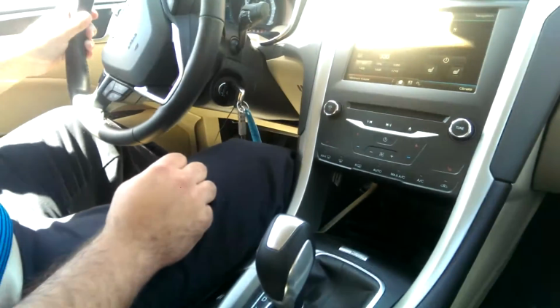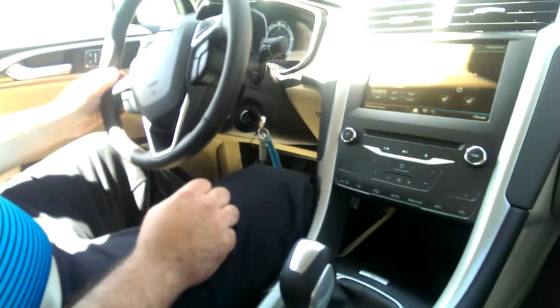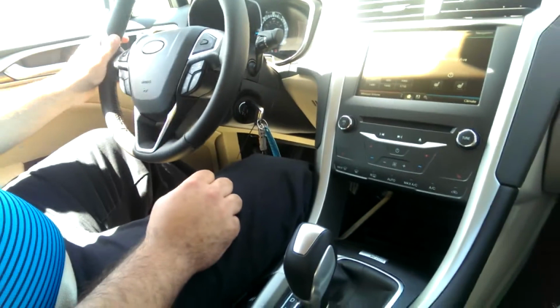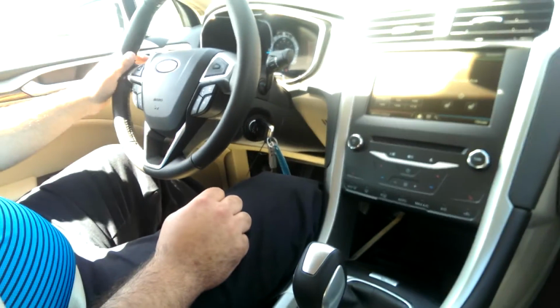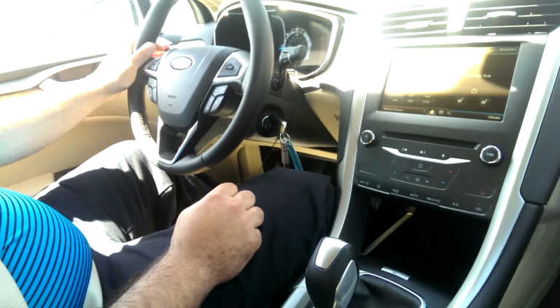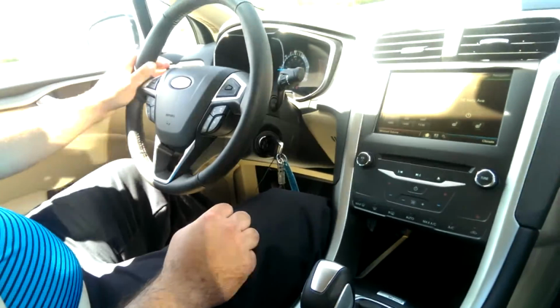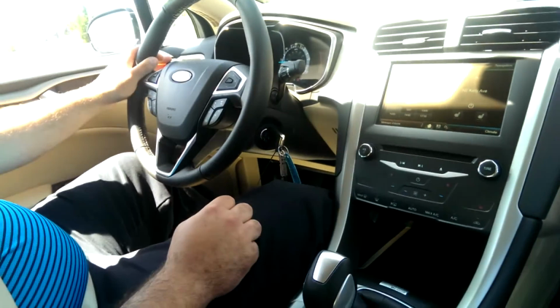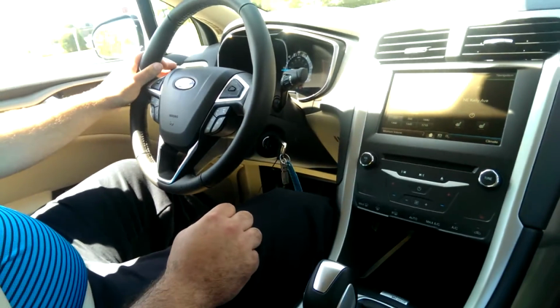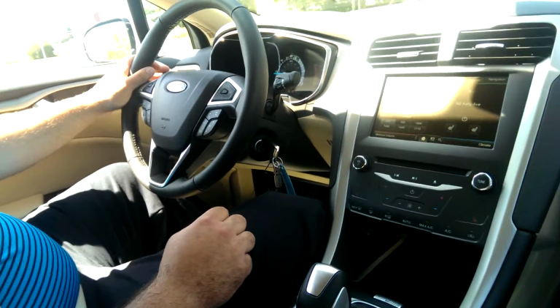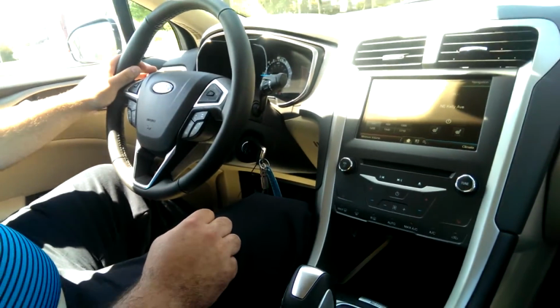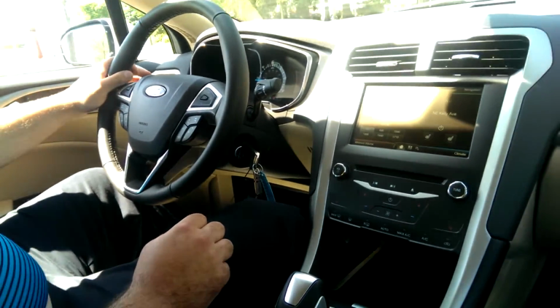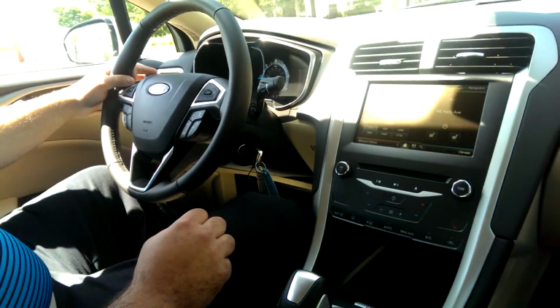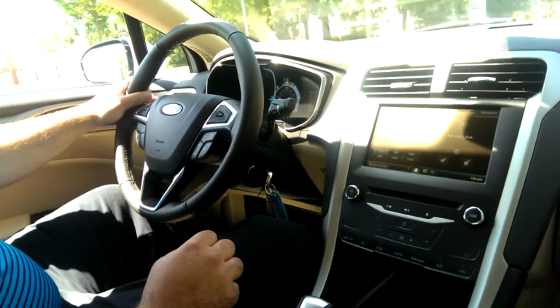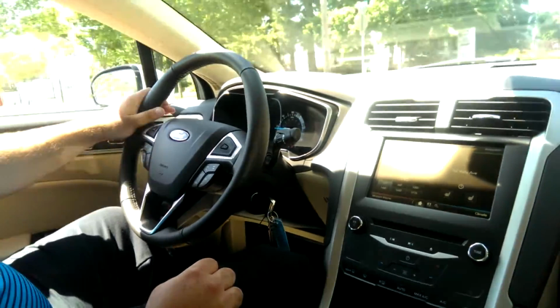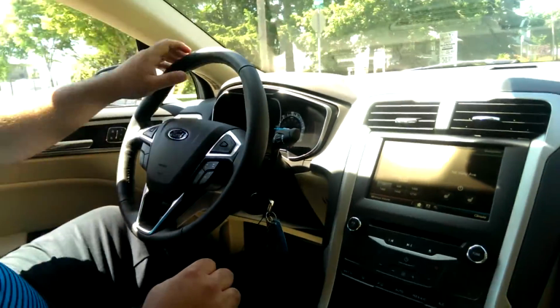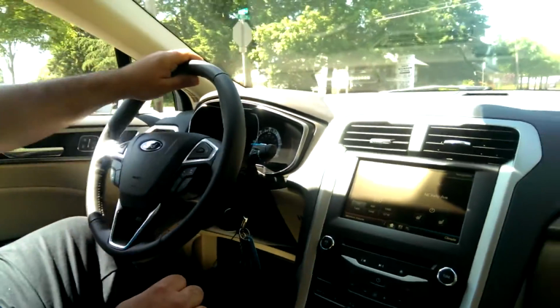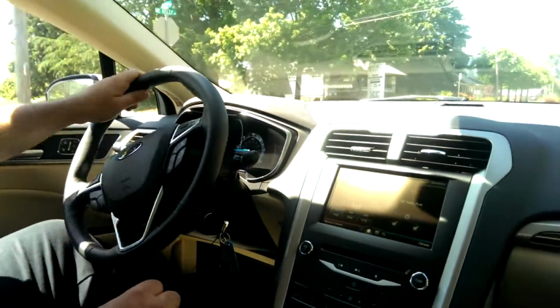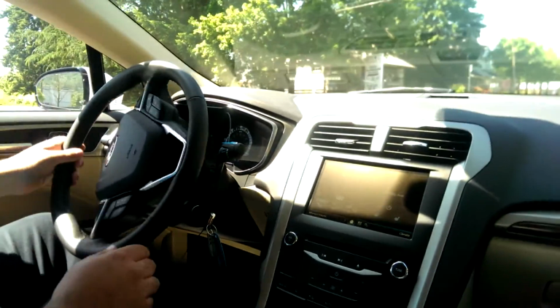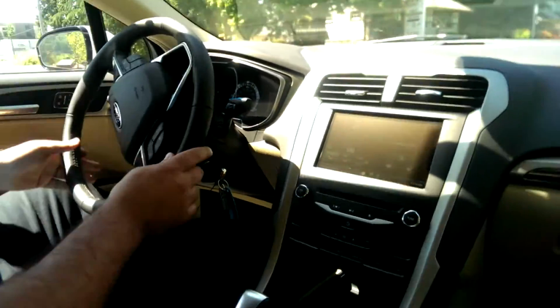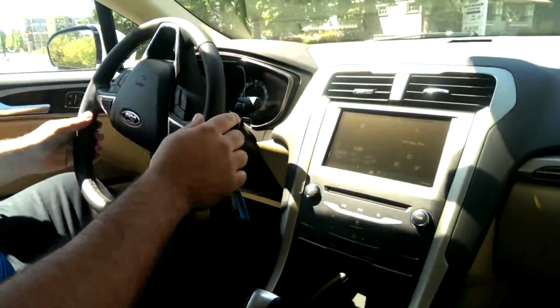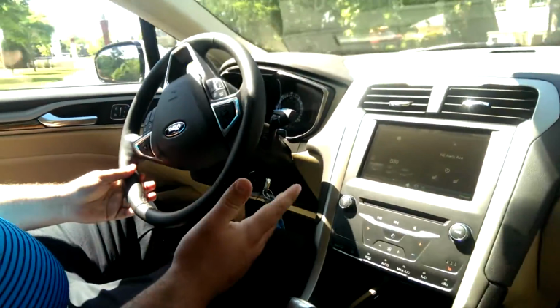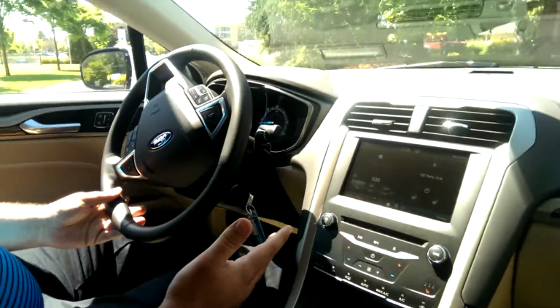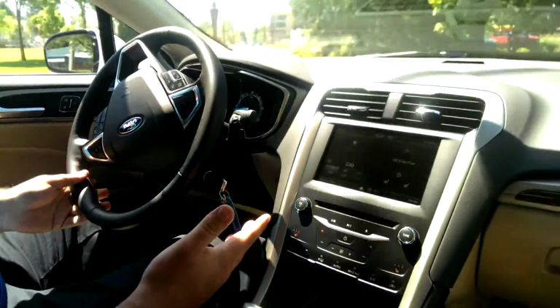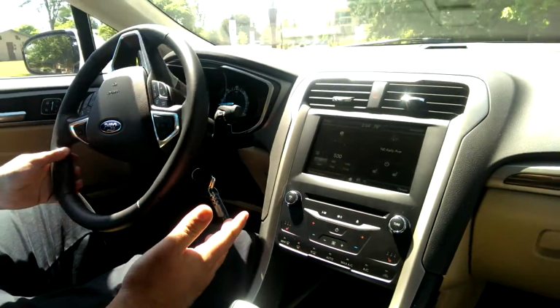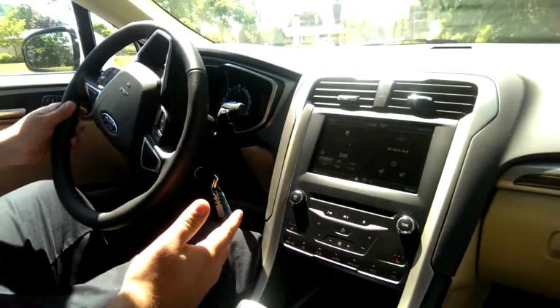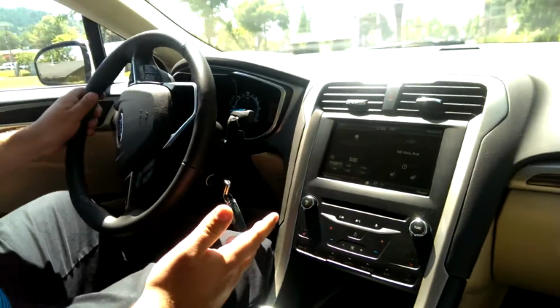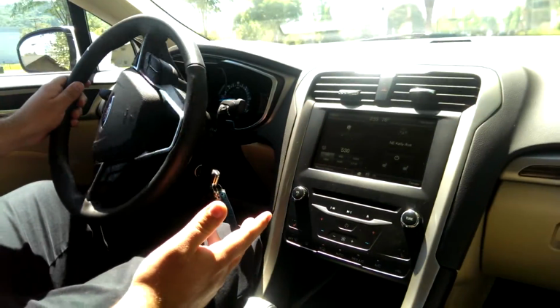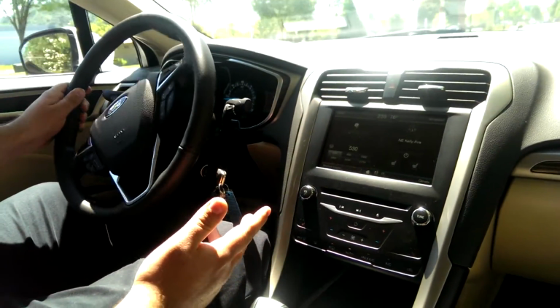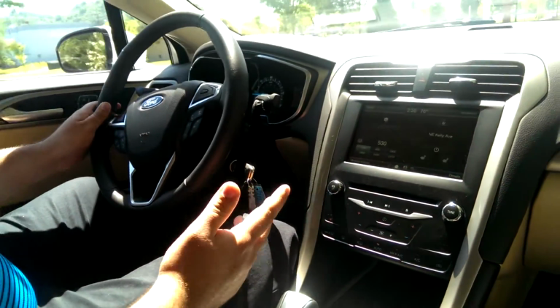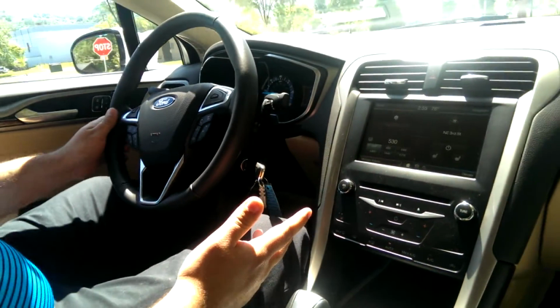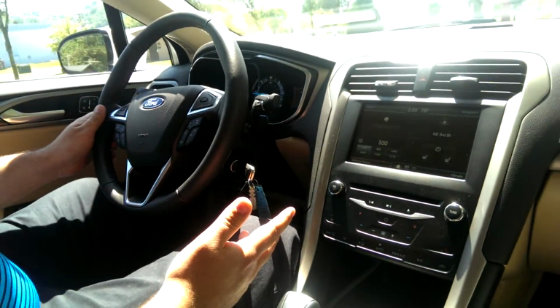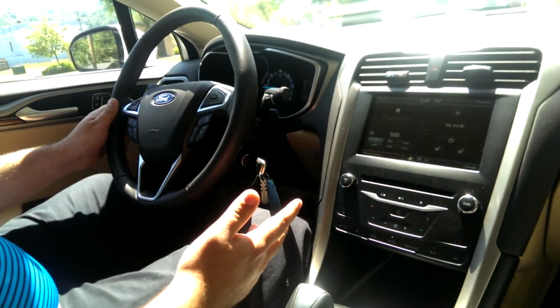Hi, I'm Brian Dugan and I'm here to demonstrate how Ford's Active Park Assist works in this 2014 Fusion Energy. It's a pretty easy system to use, but it's a question I get a lot because most people aren't familiar with it.